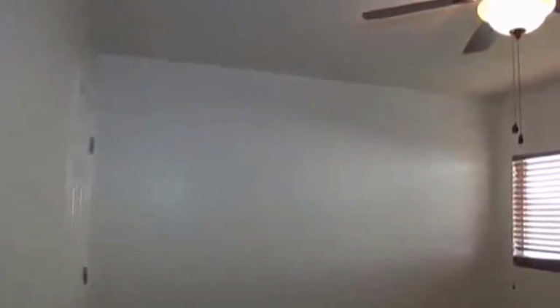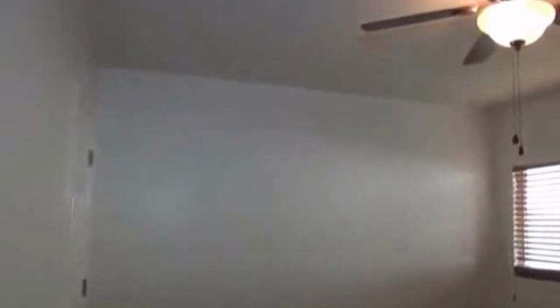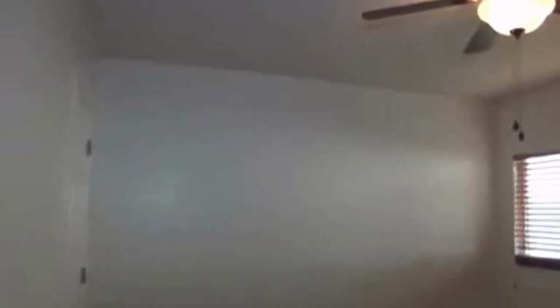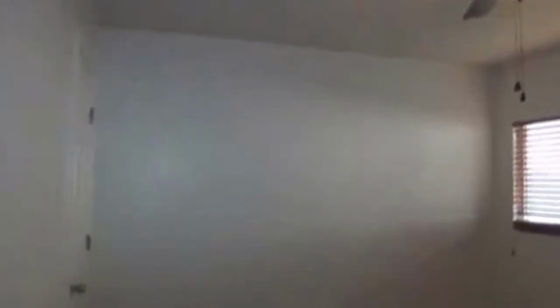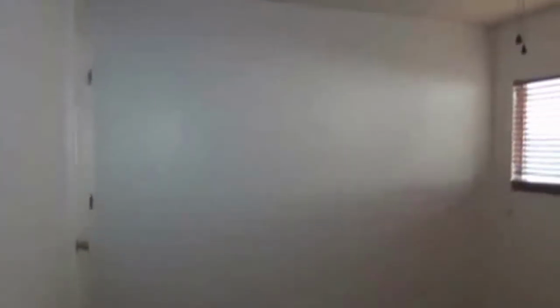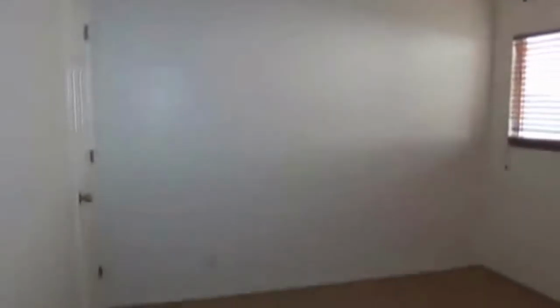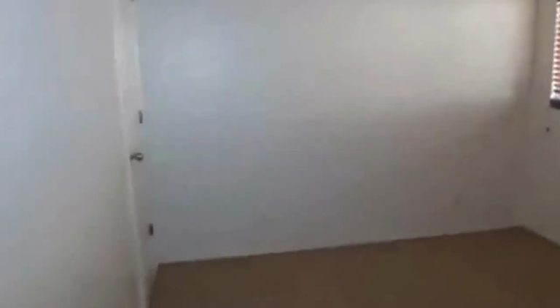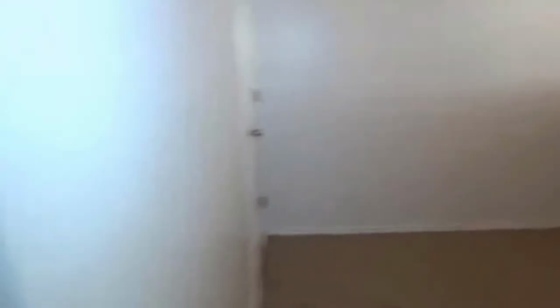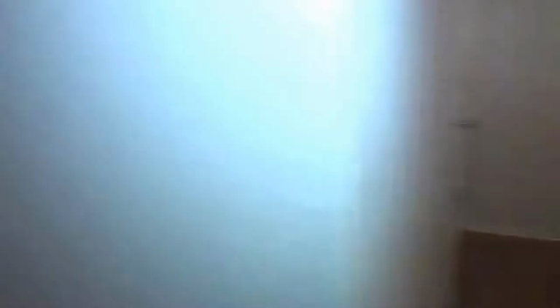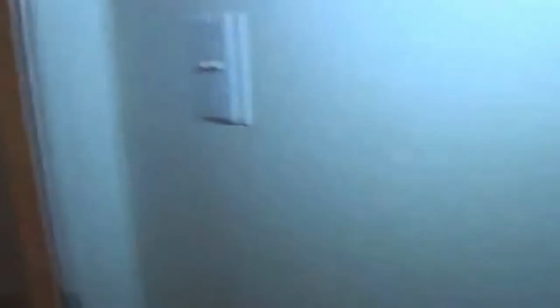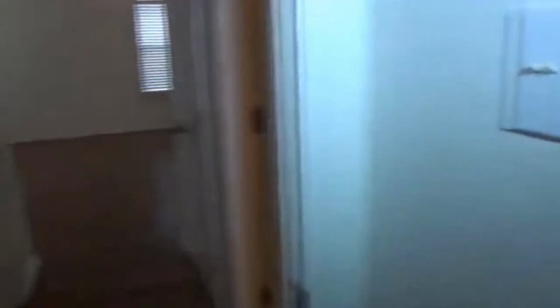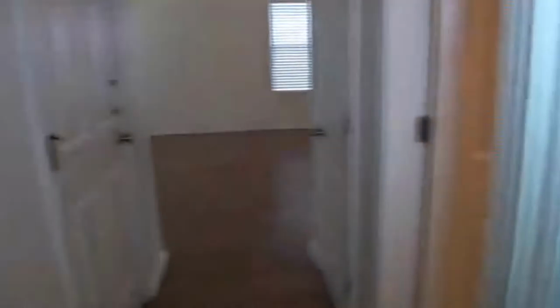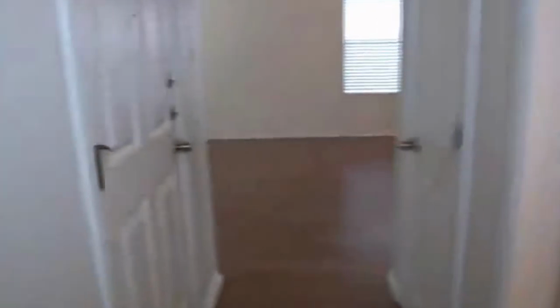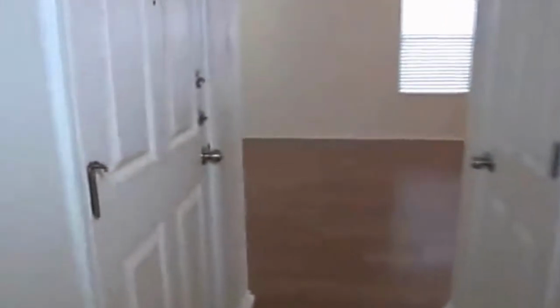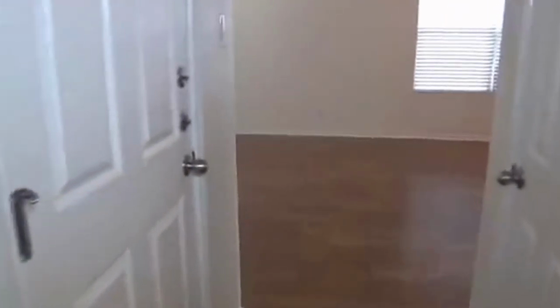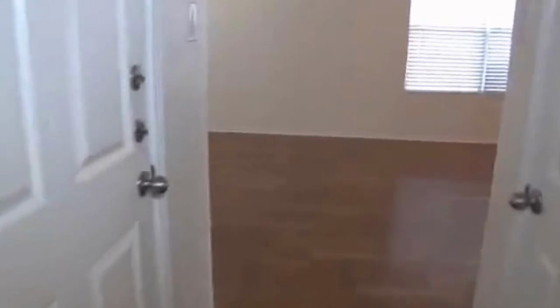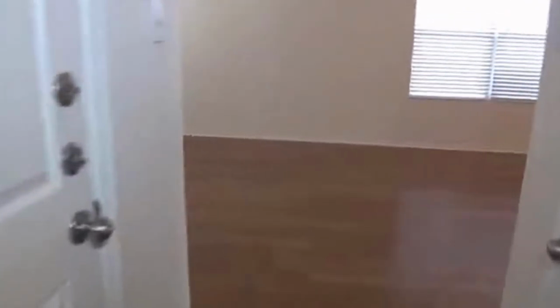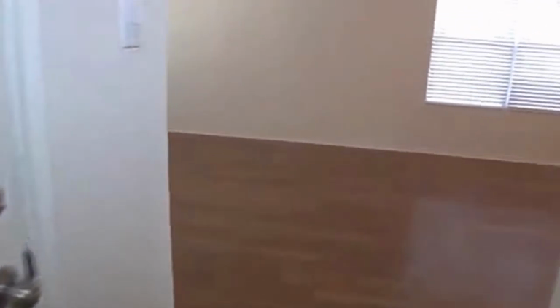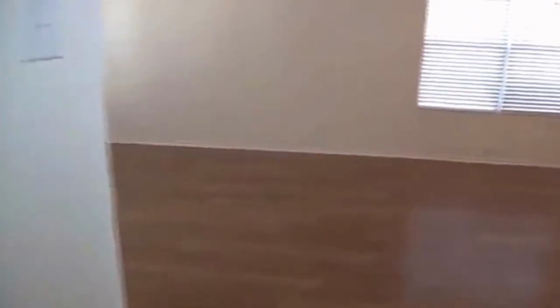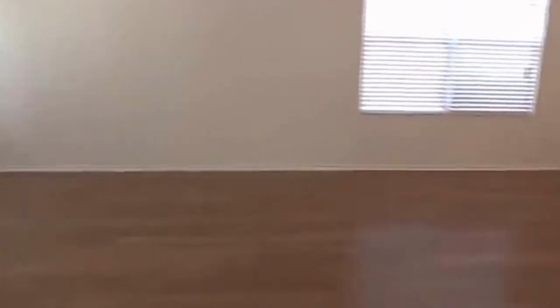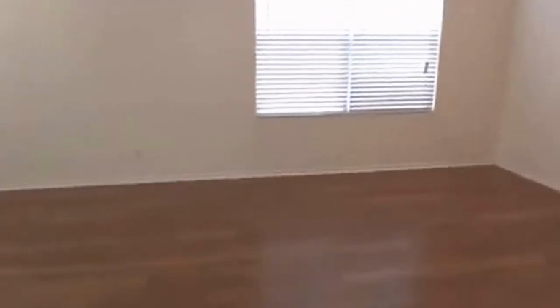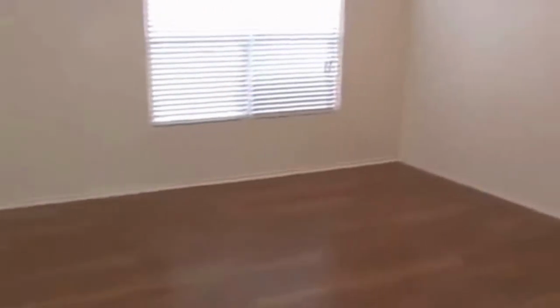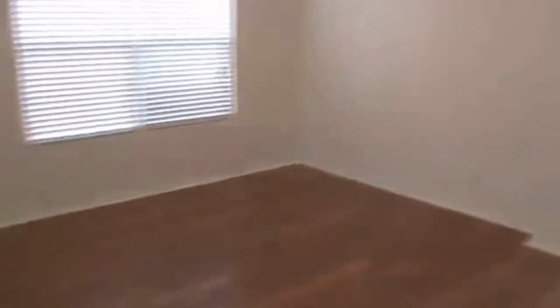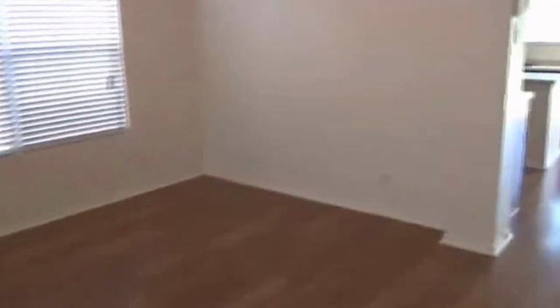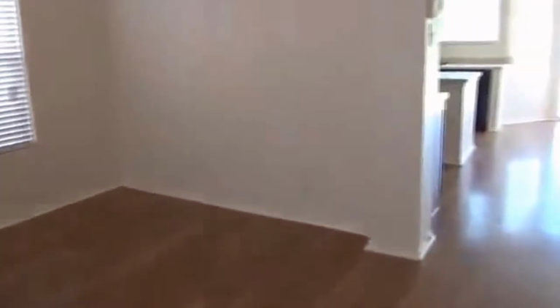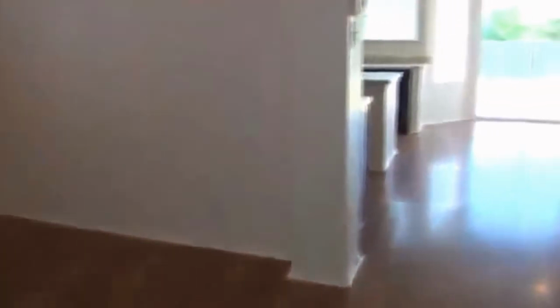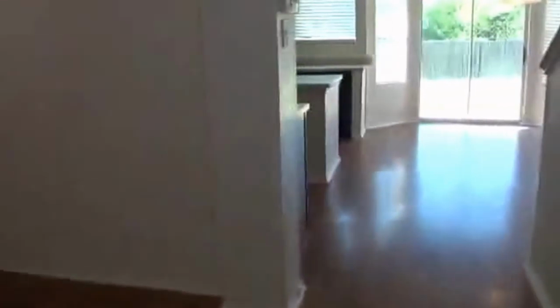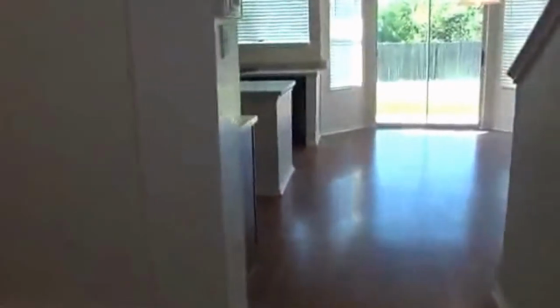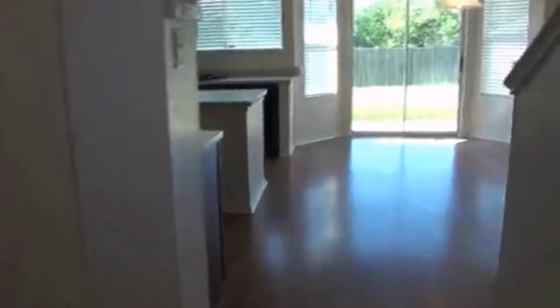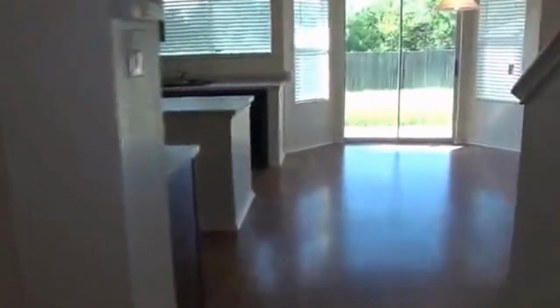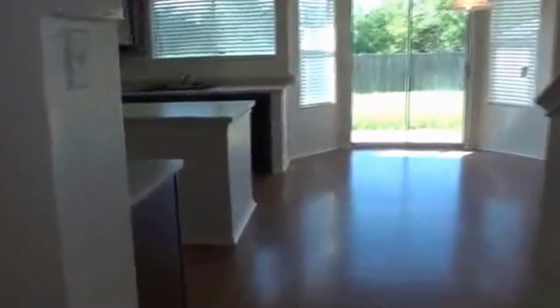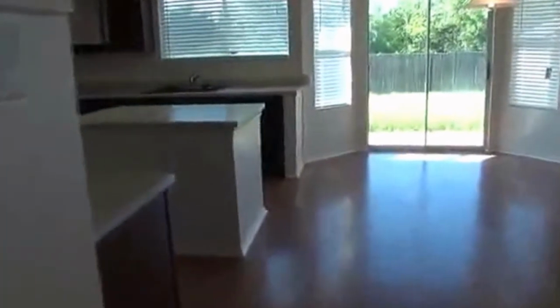Ceiling fans throughout the house. So we've got one bedroom downstairs and four up. Over here we have the kitchen area — this is a very open floor plan.